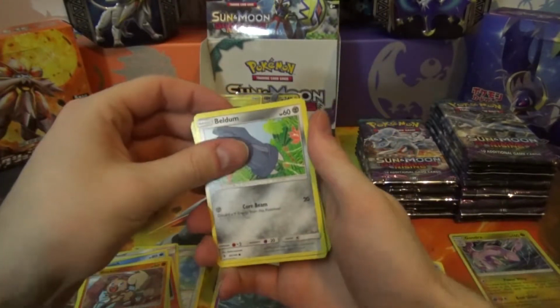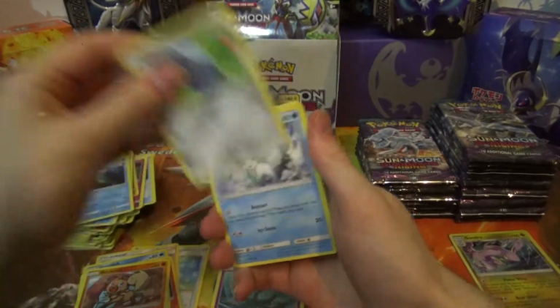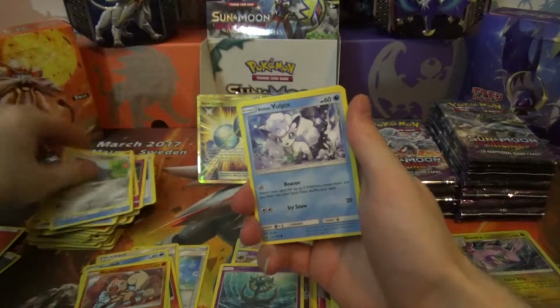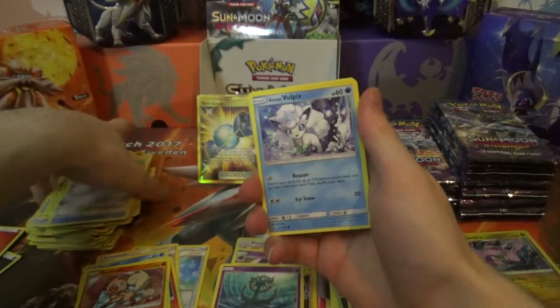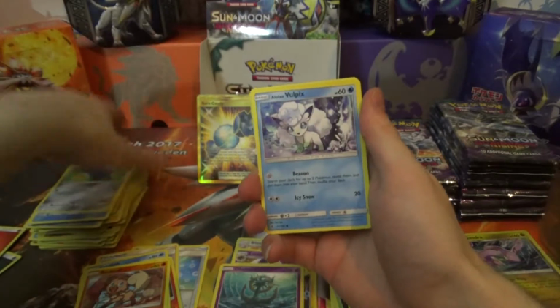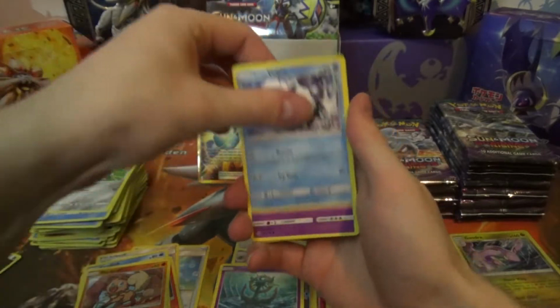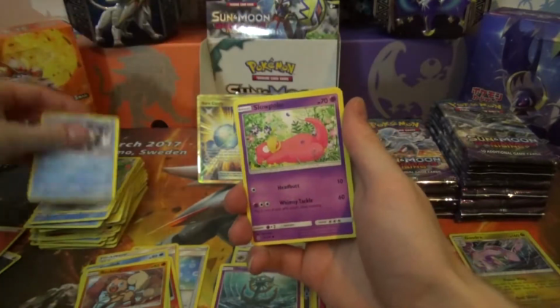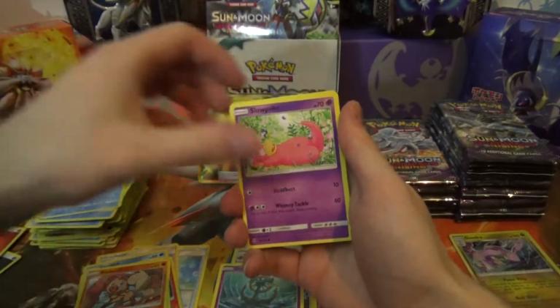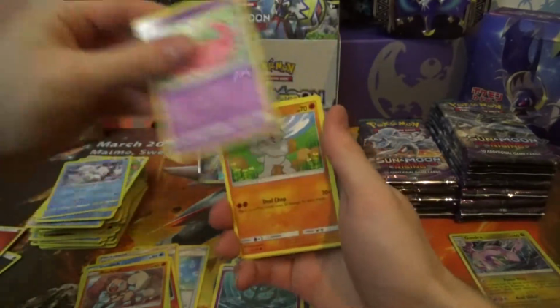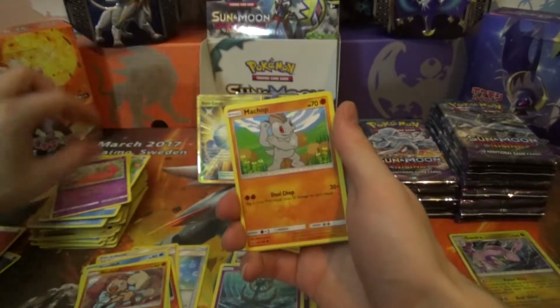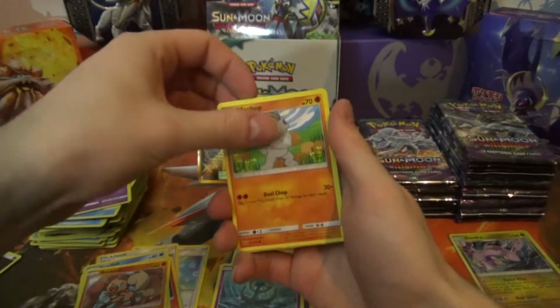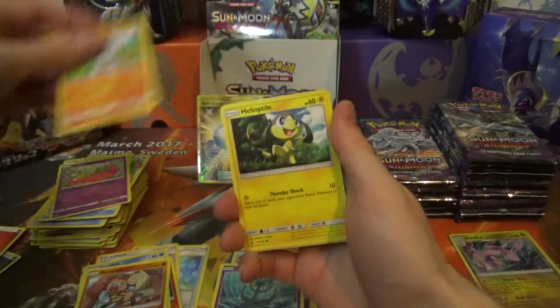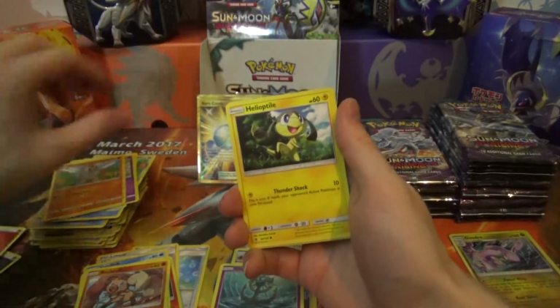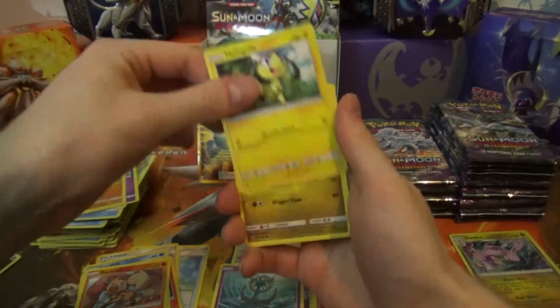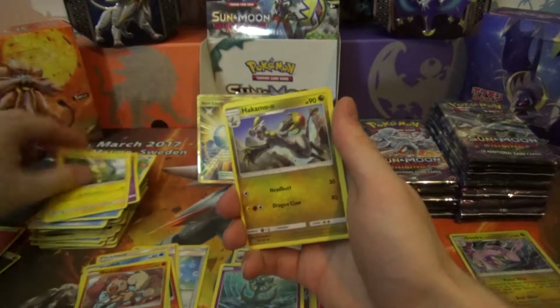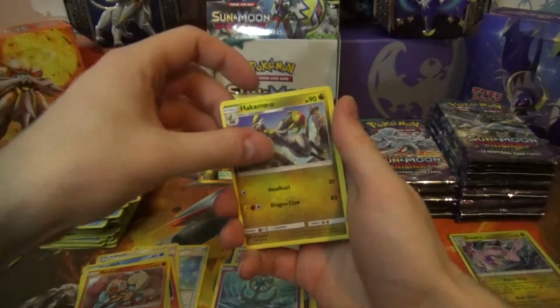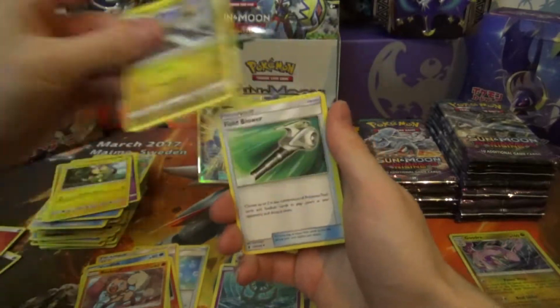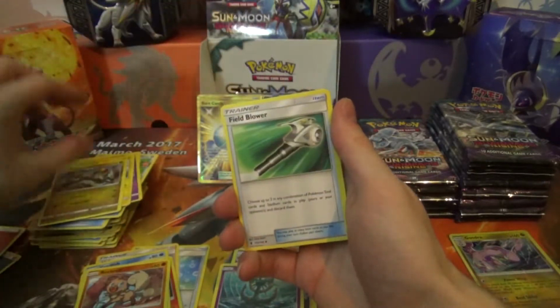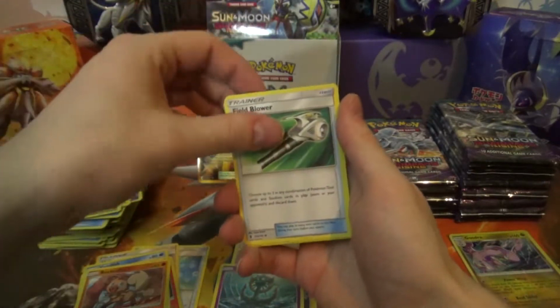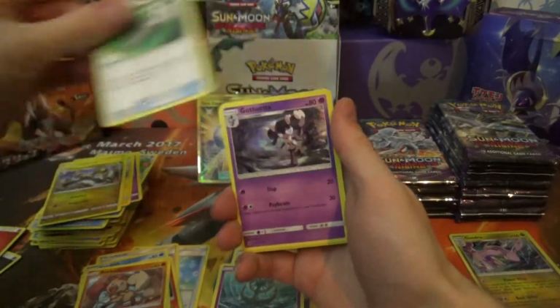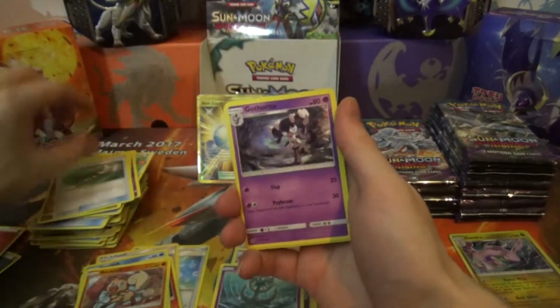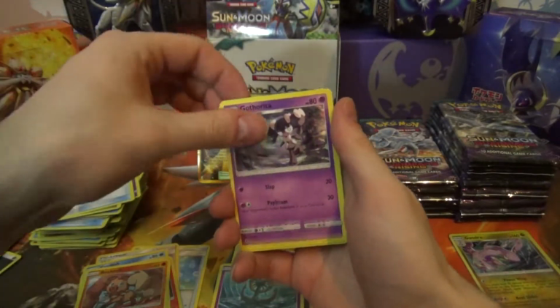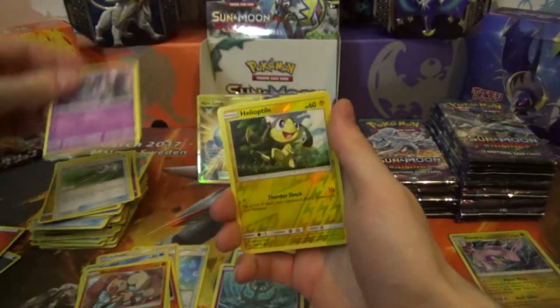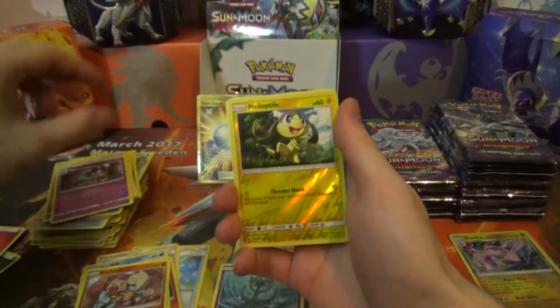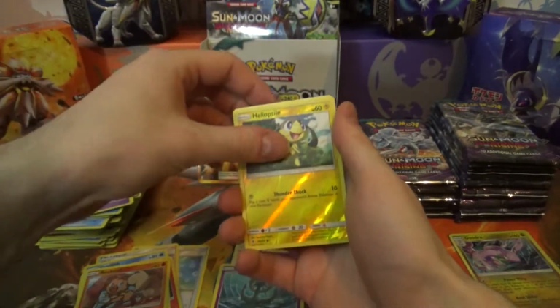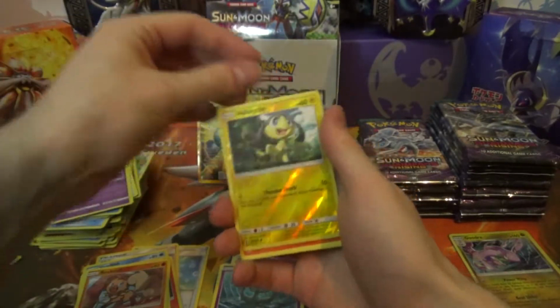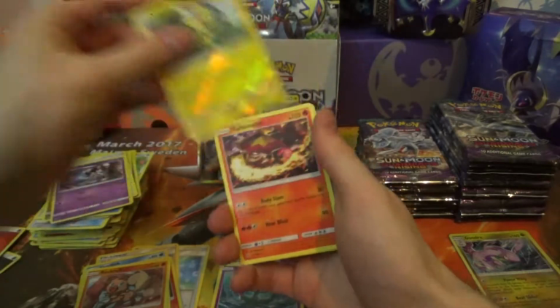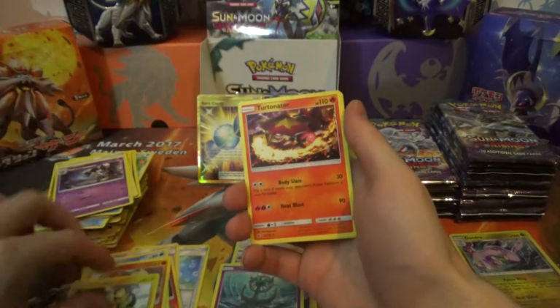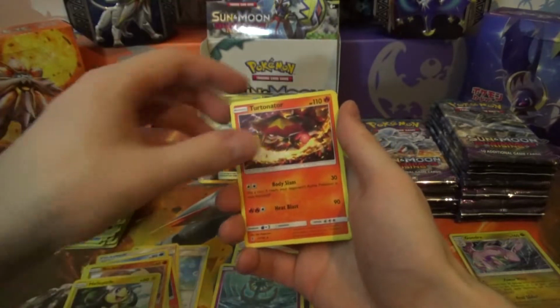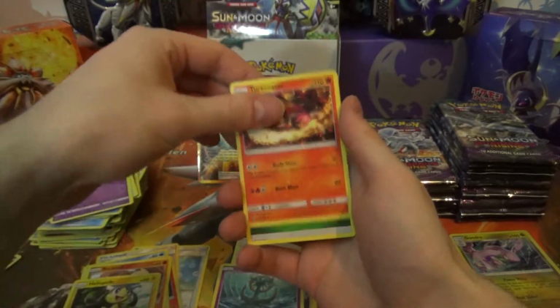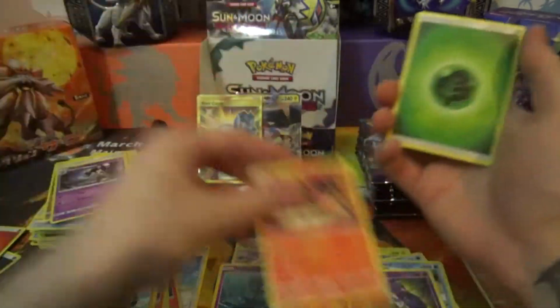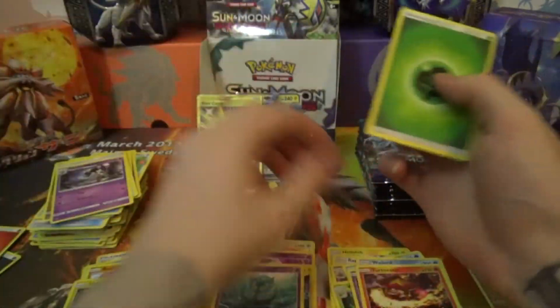Pack eleven: Beldum! Alolan Vulpix, Slowpoke, Machop, Helioptile, Hakamo-o, Field Blower, Gotharita, Reverse Helioptile, and Turtonator Regular Rare.